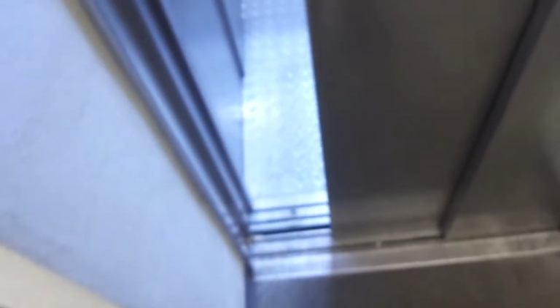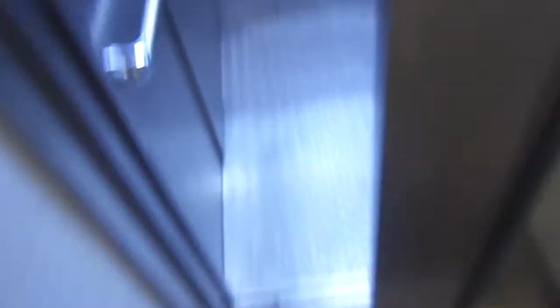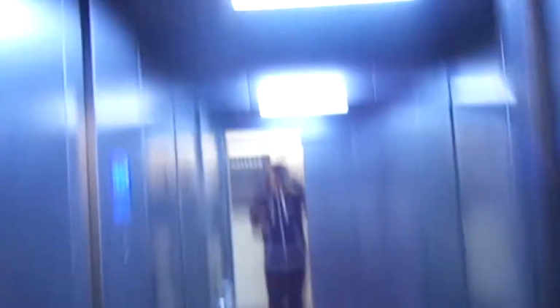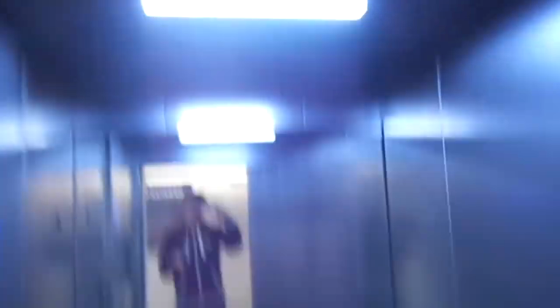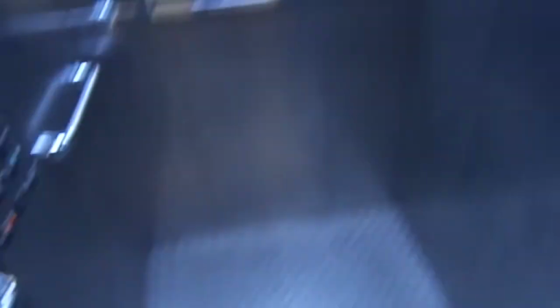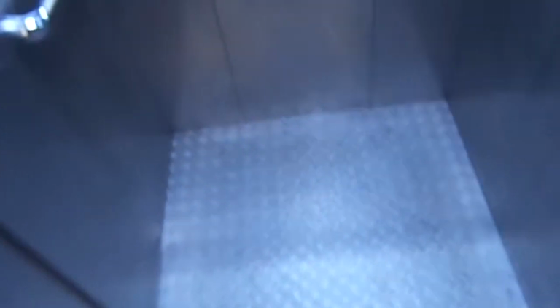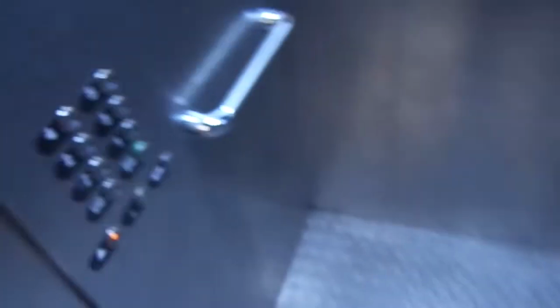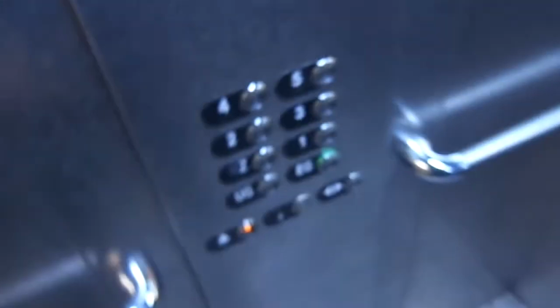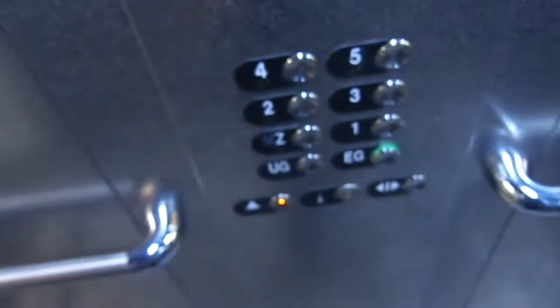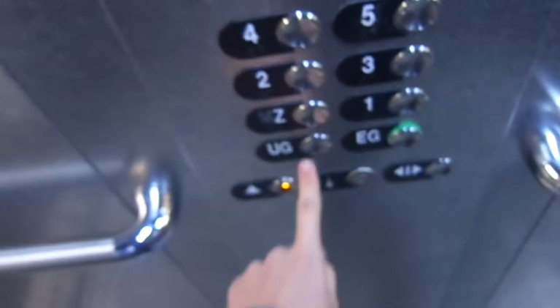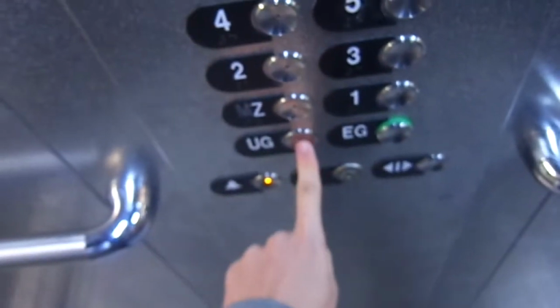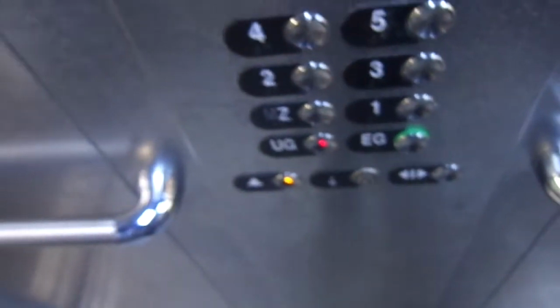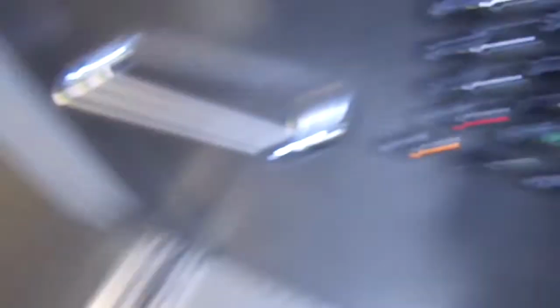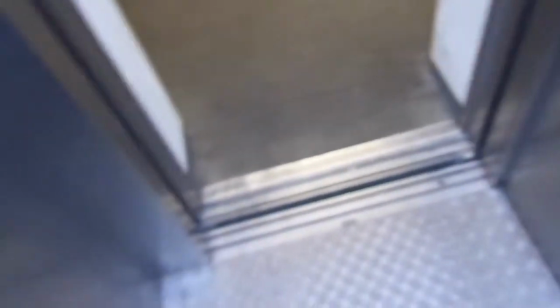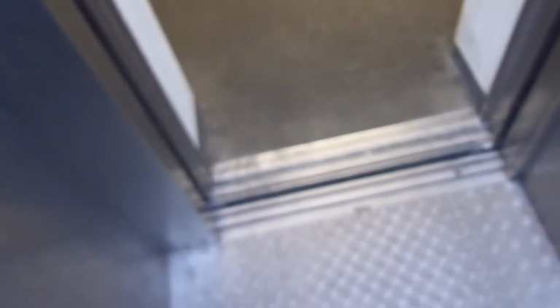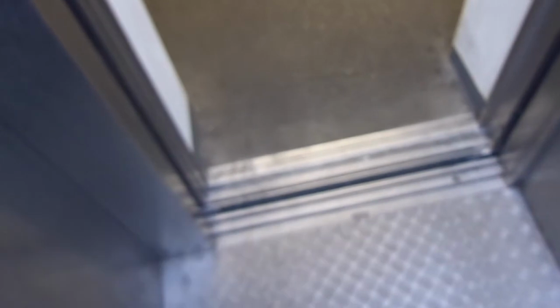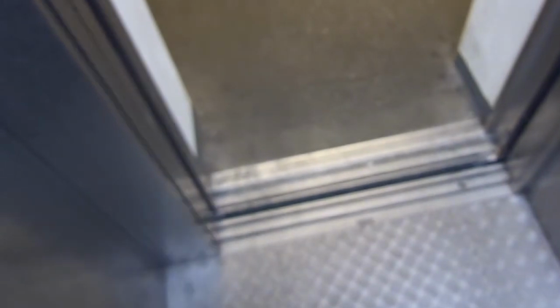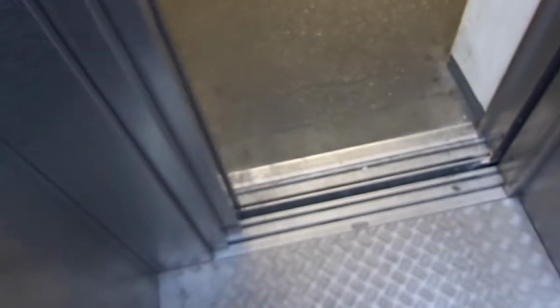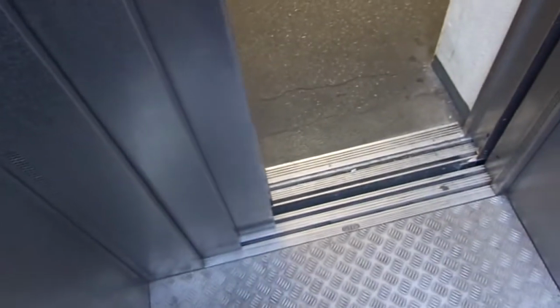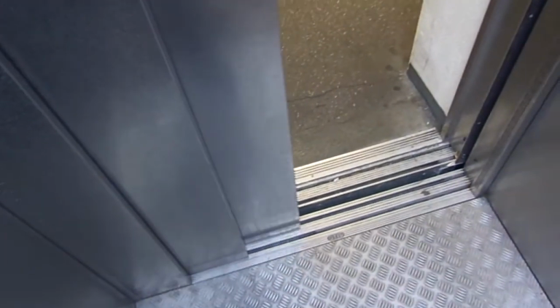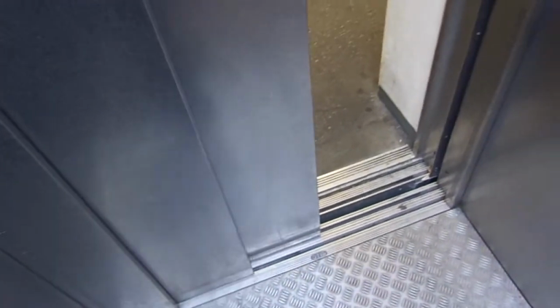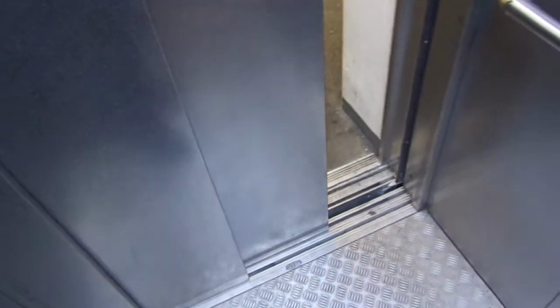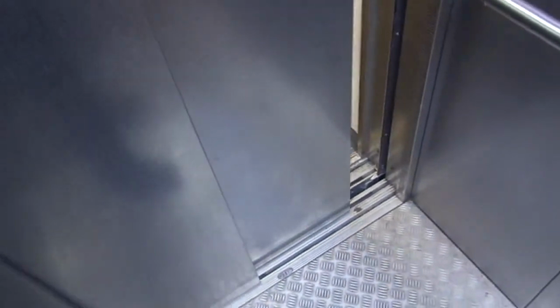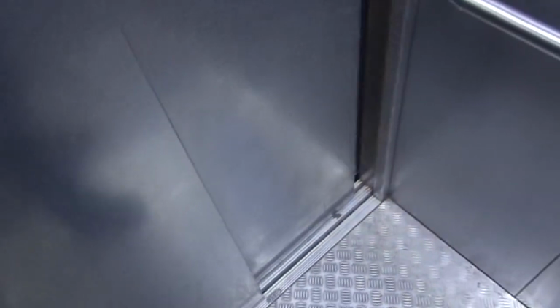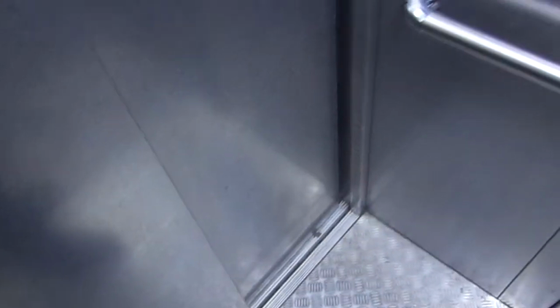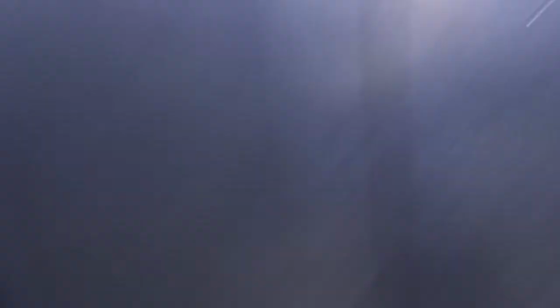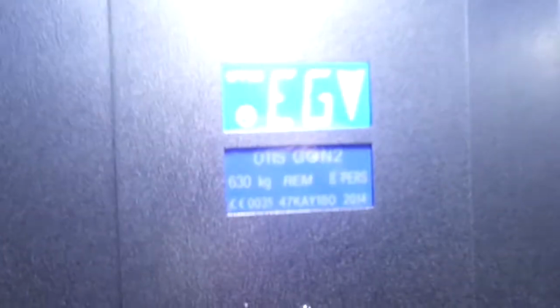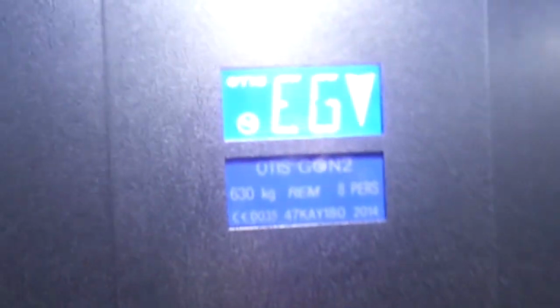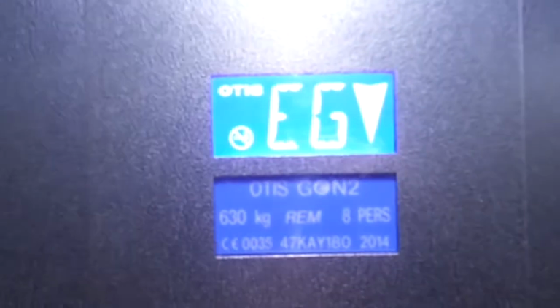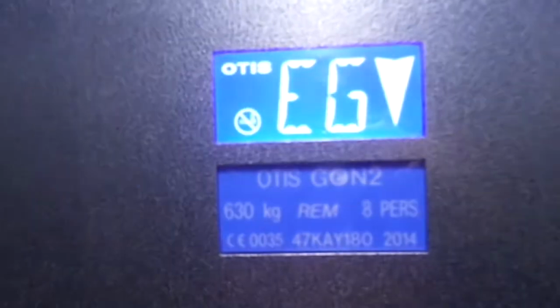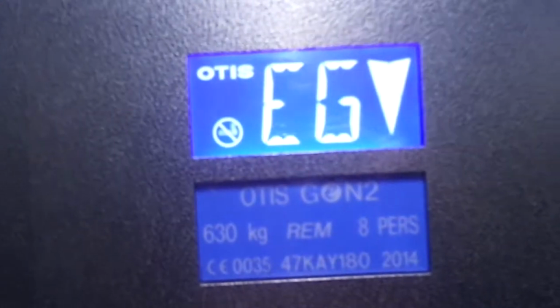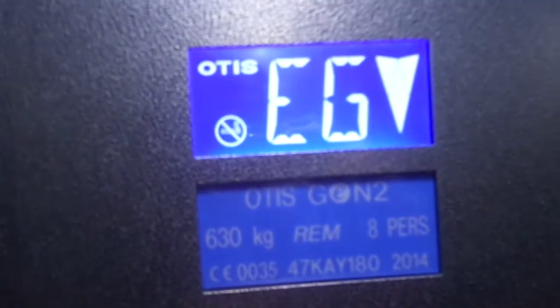This is the elevator at Karchstock Parking Garage in Frankfort. Upfields. Otis down to elevator. Capacity 630 kg.